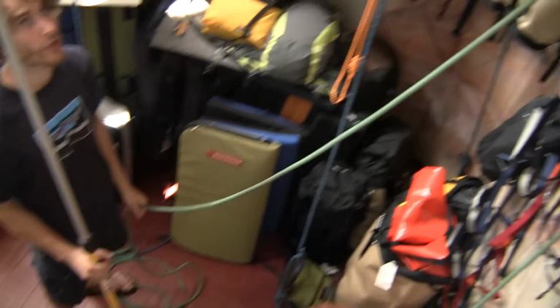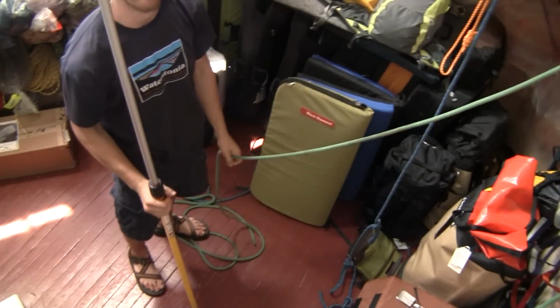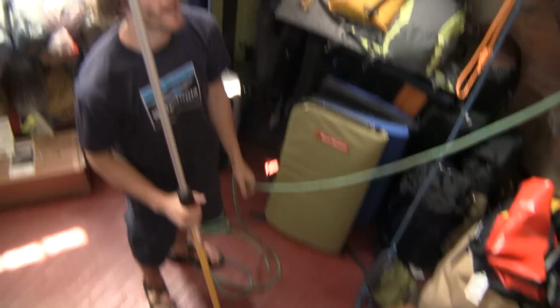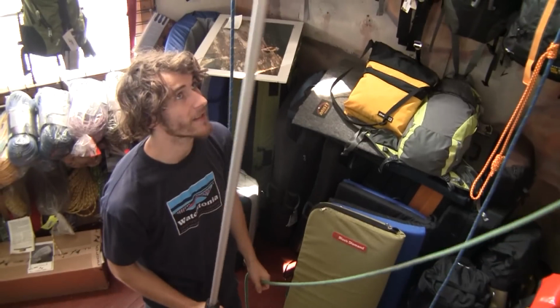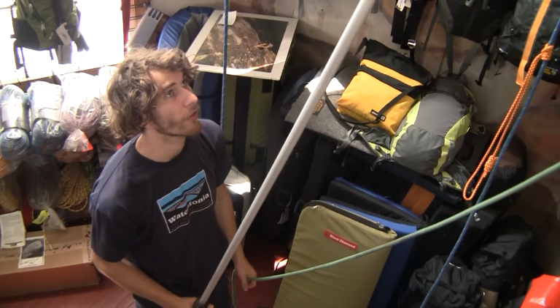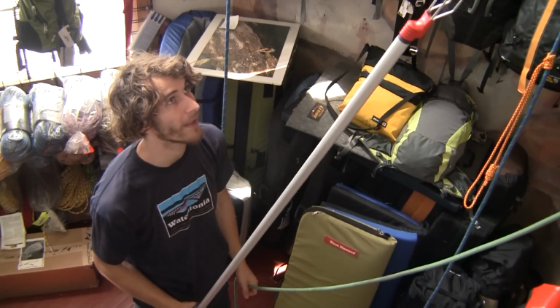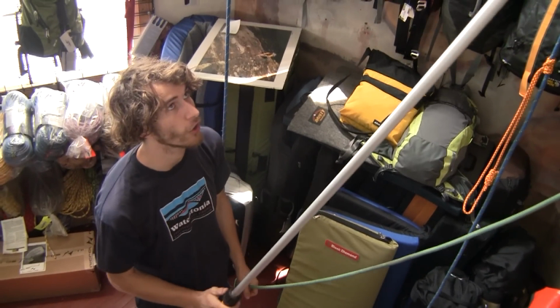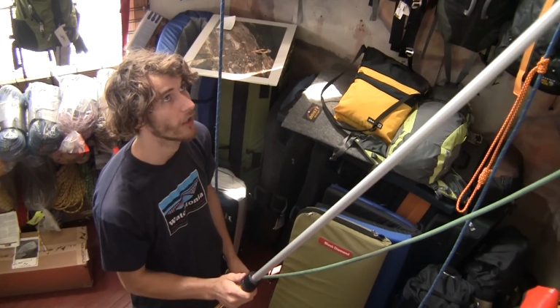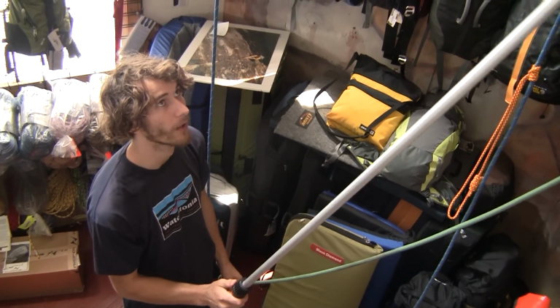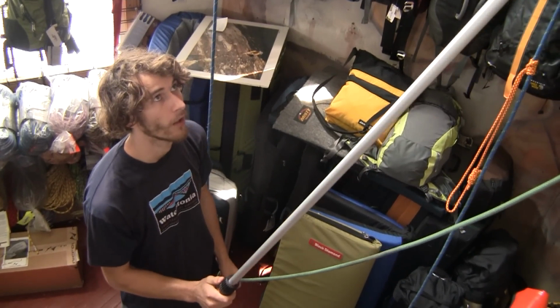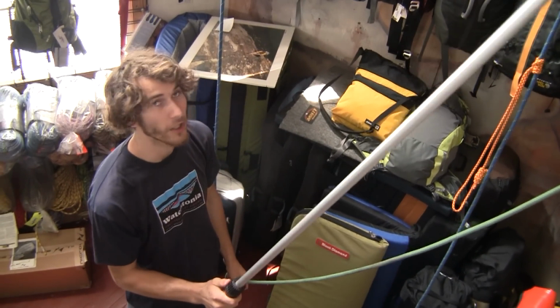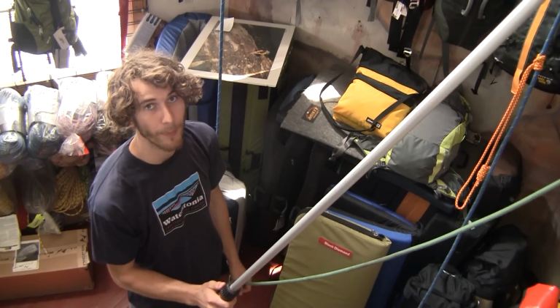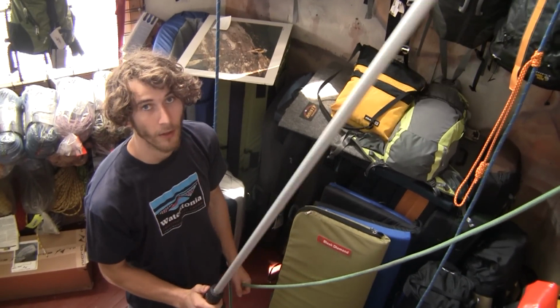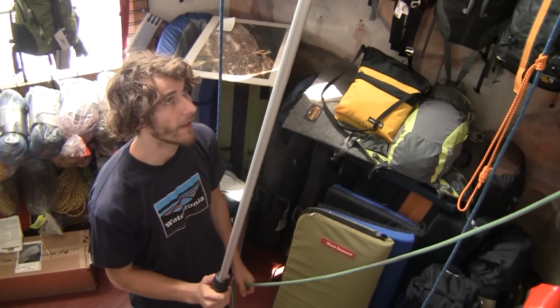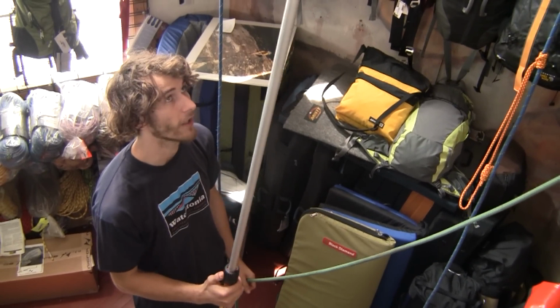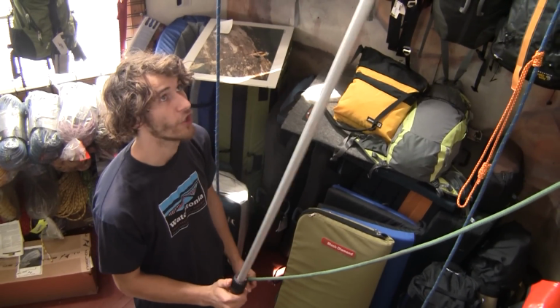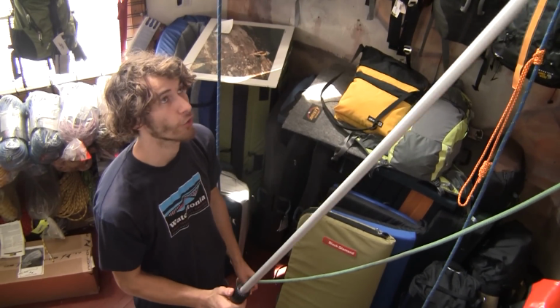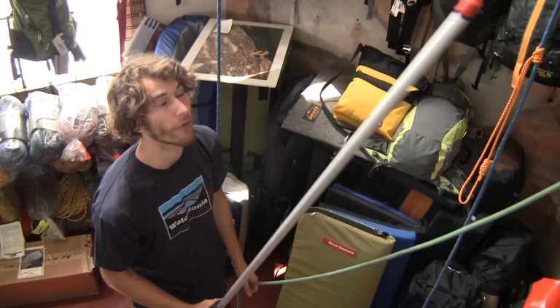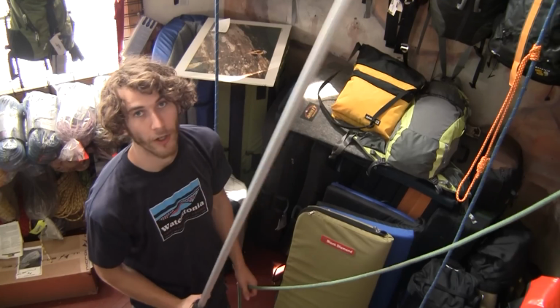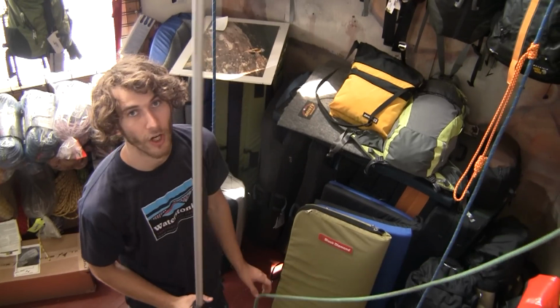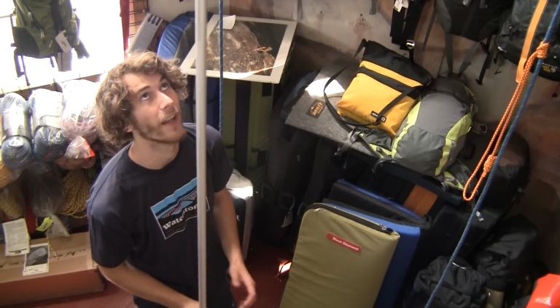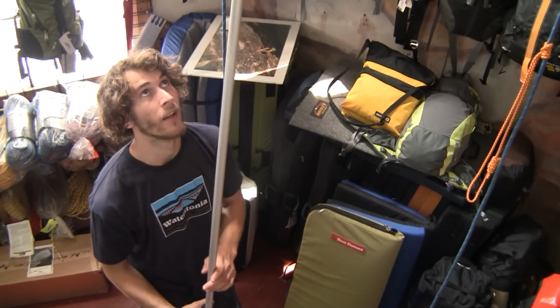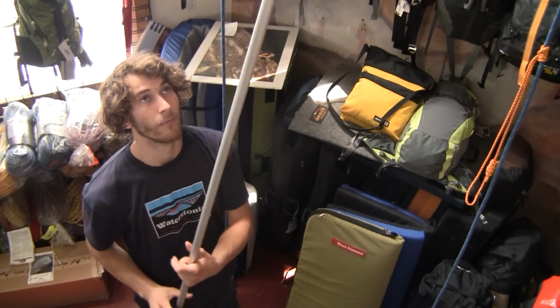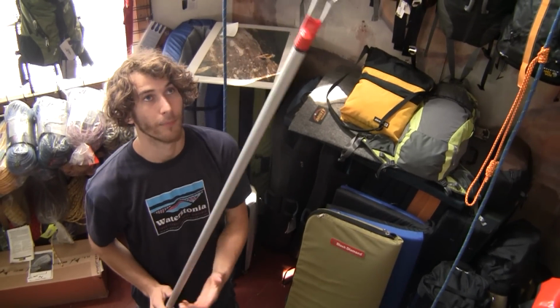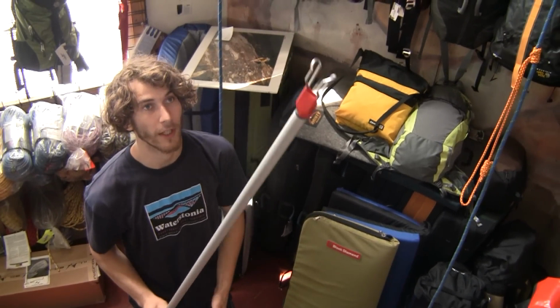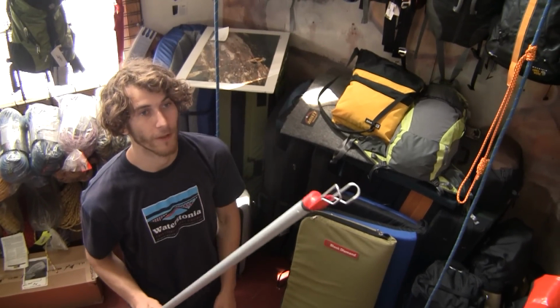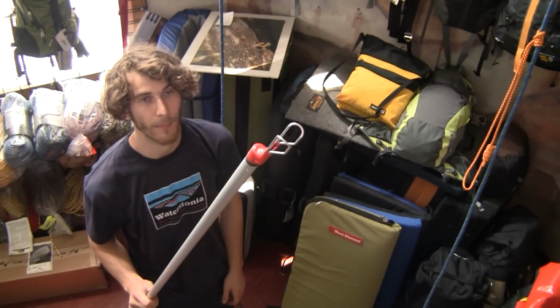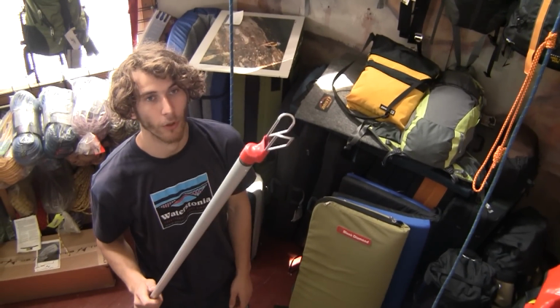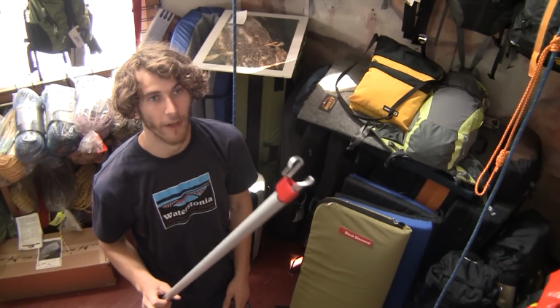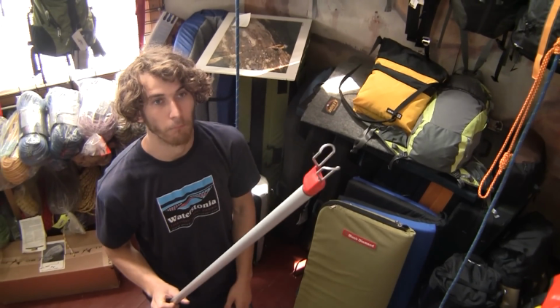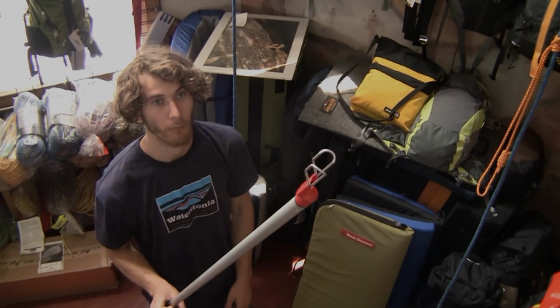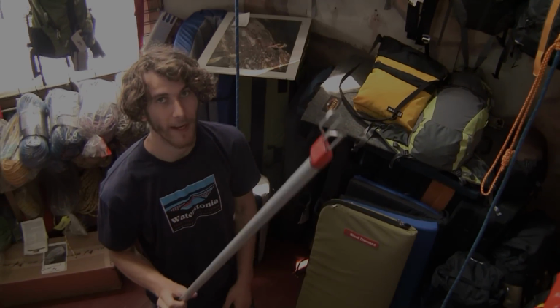So there you go. That's the three main things you can do: you can clip, unclip, and then you can clip just the rope through an already hung draw. Pretty cool for such a simple little thing. Check it out. Thank you.